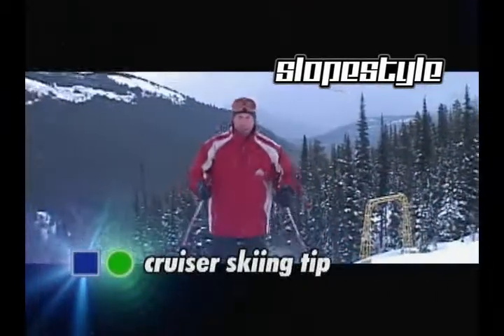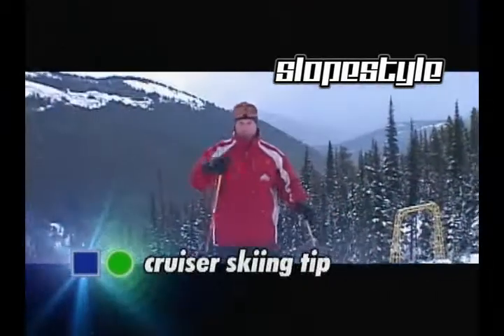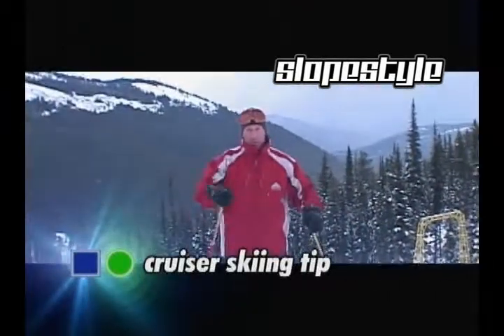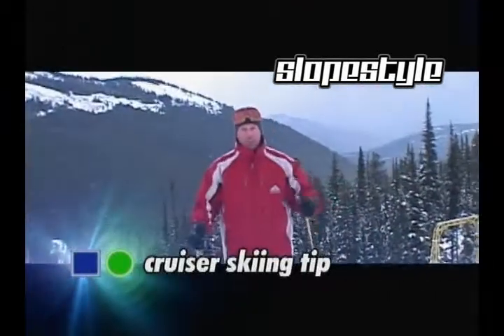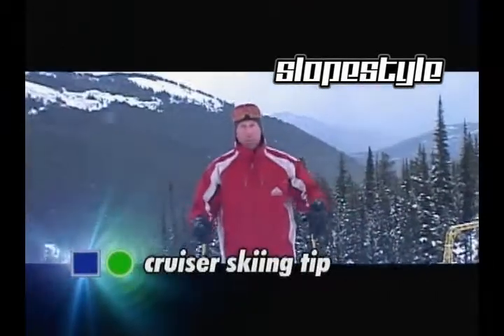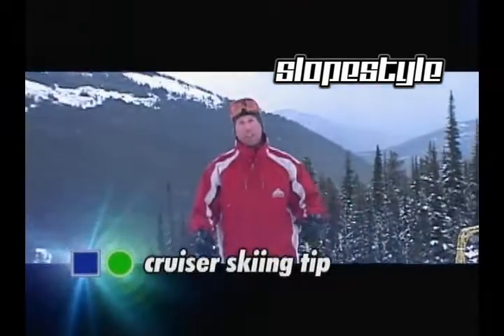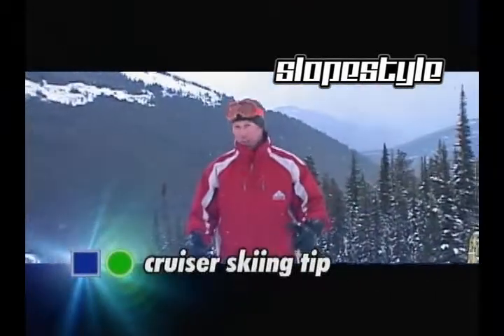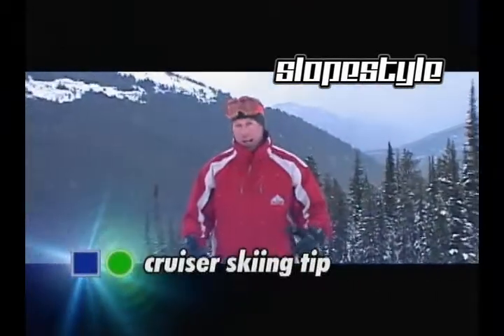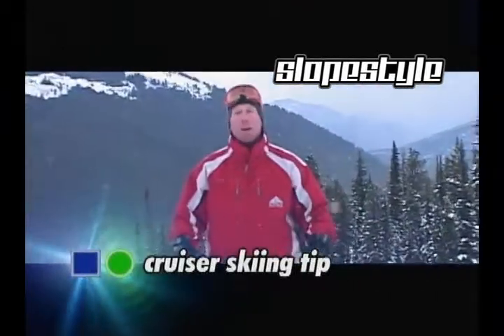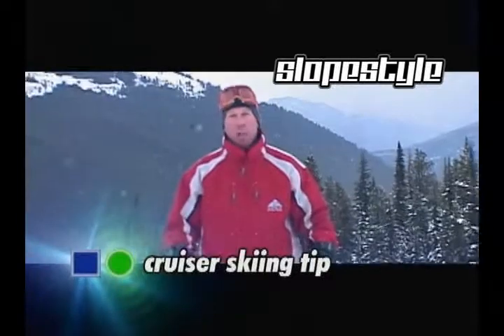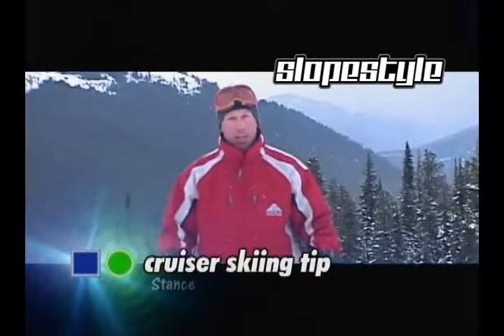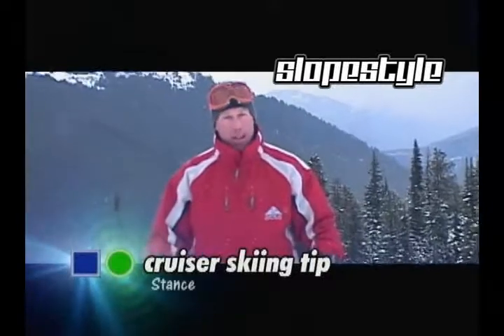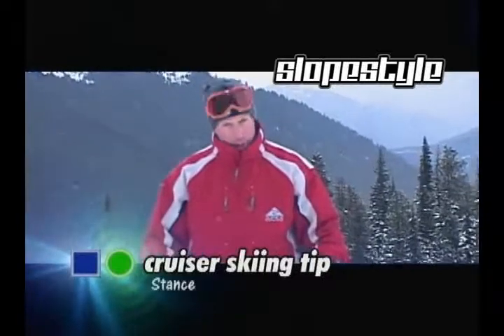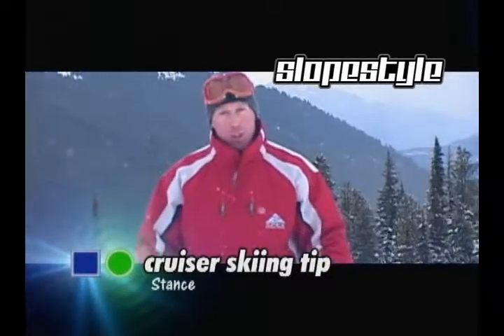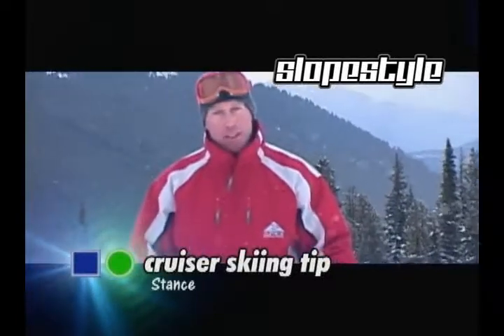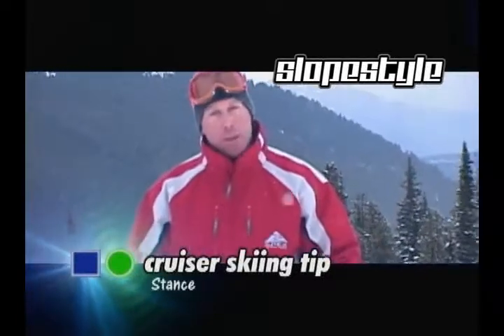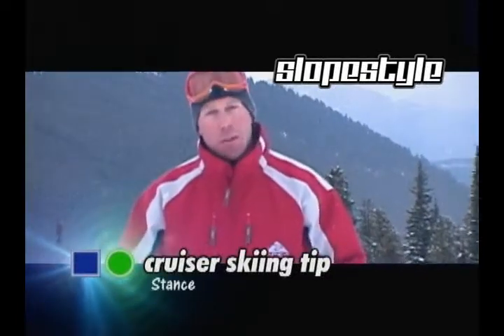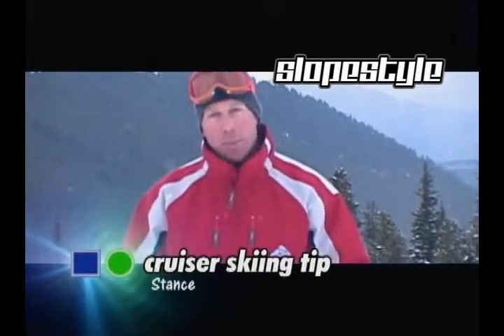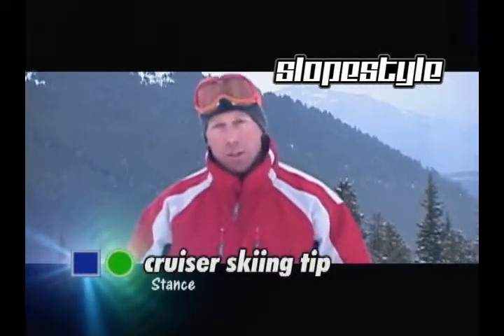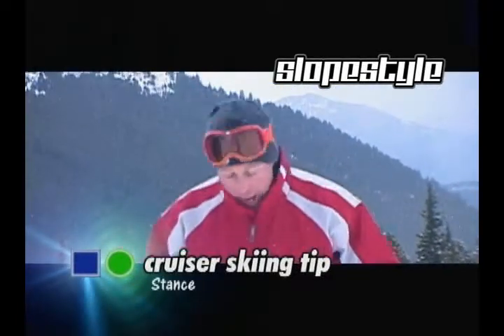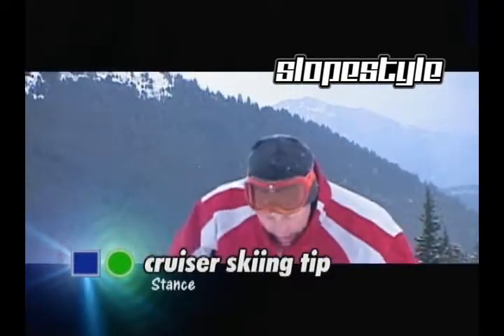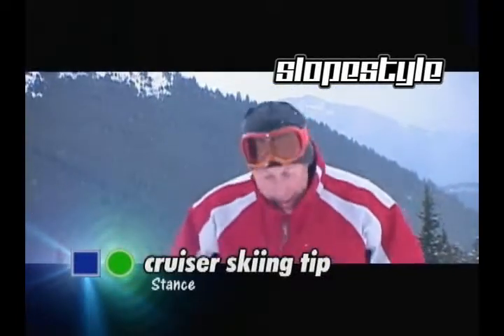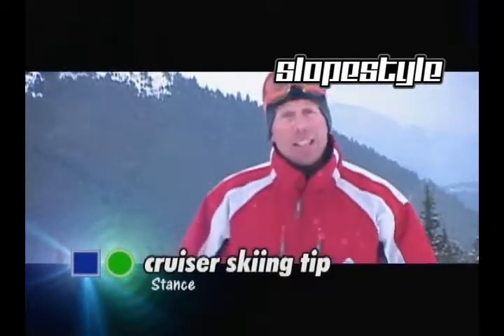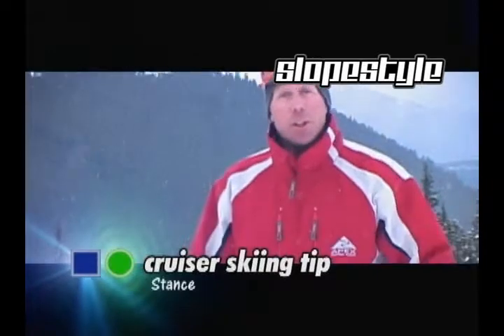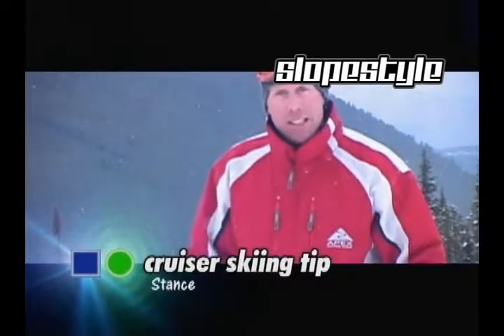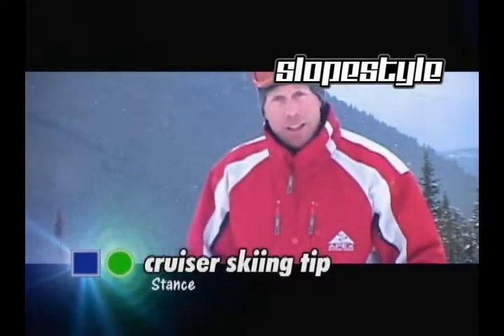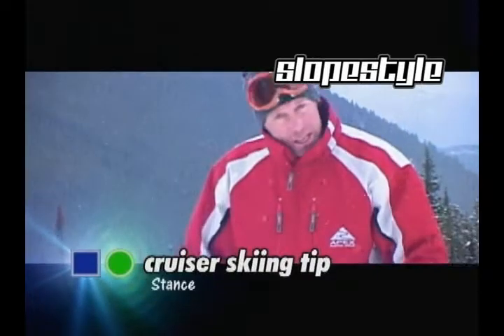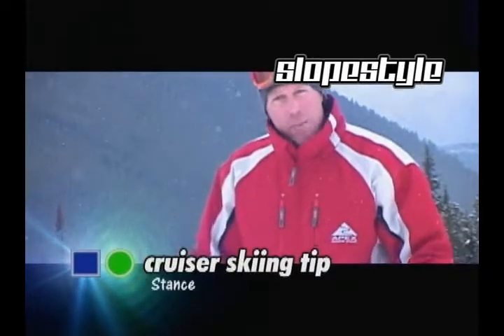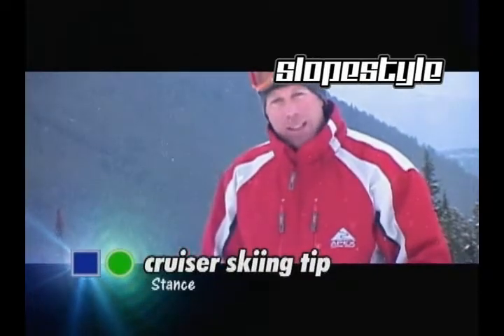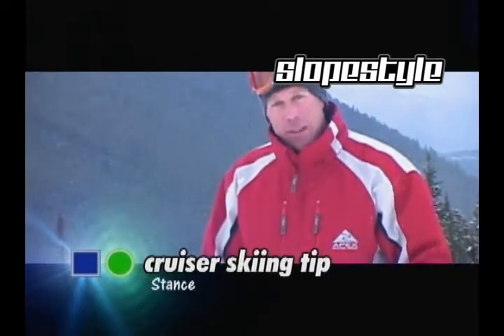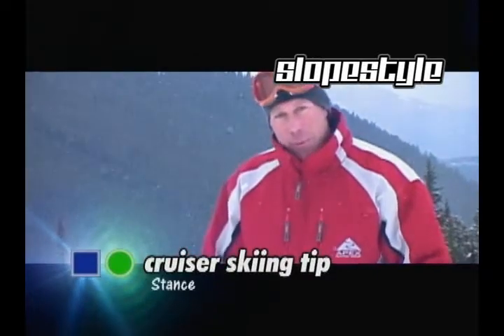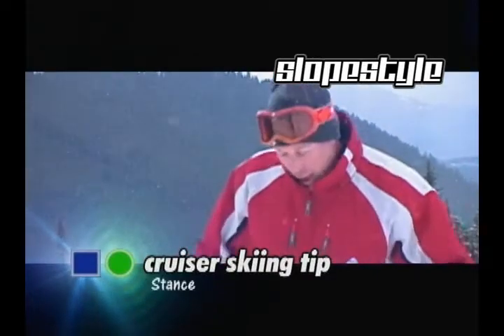Hey, I'm James and this is your Slopestyle Ski Cruiser tip of the day. We're talking about stance. For your stance, it used to be that the coolest kid on the block was the guy that had the skis glued right together. That was back in the 70s. We've moved on.